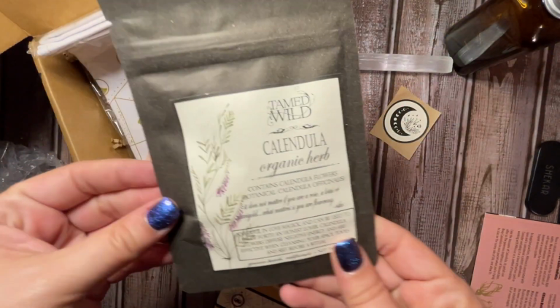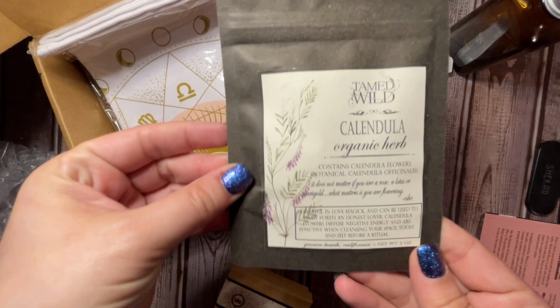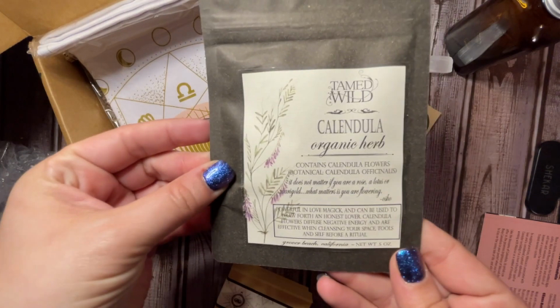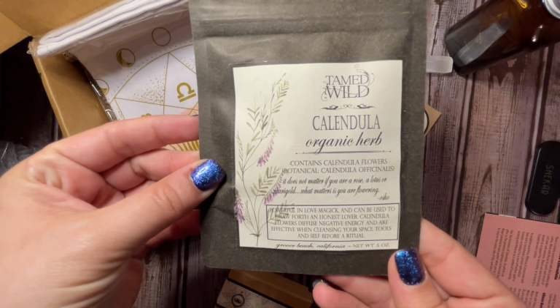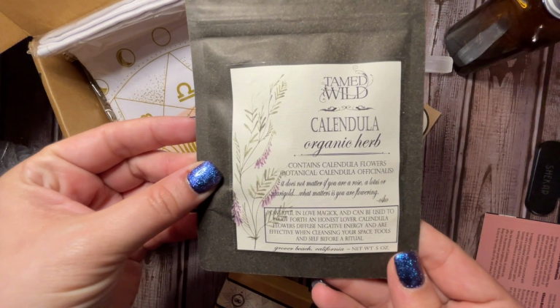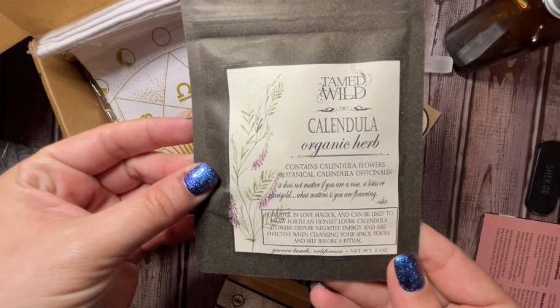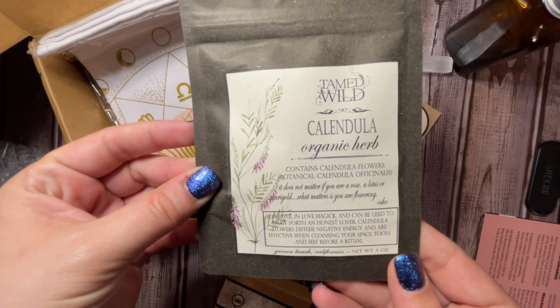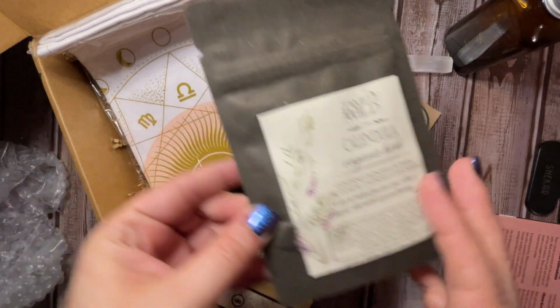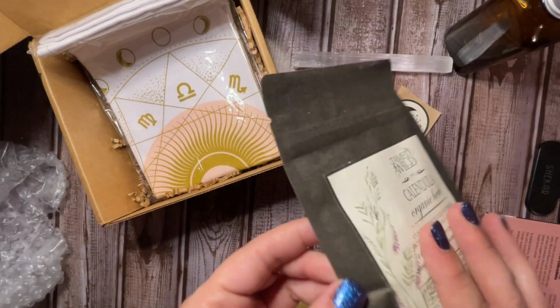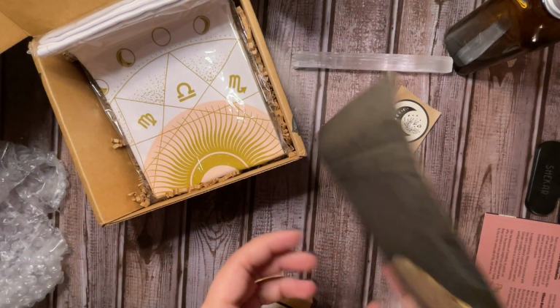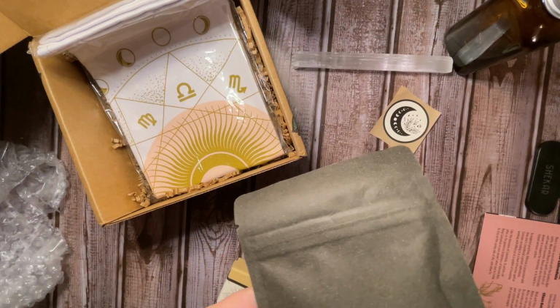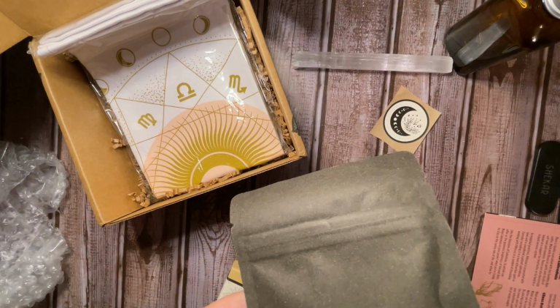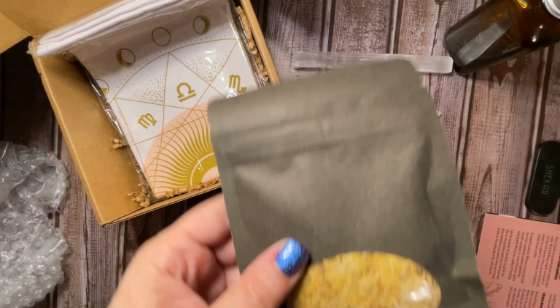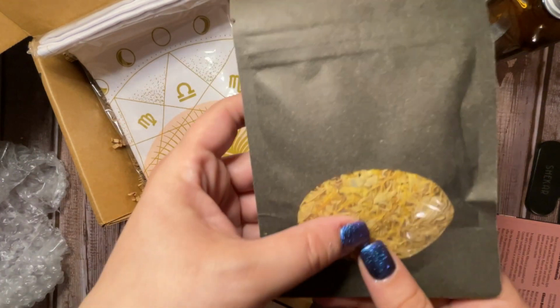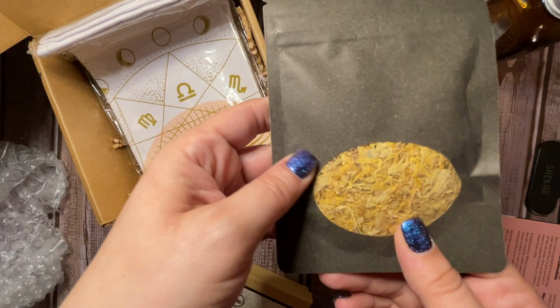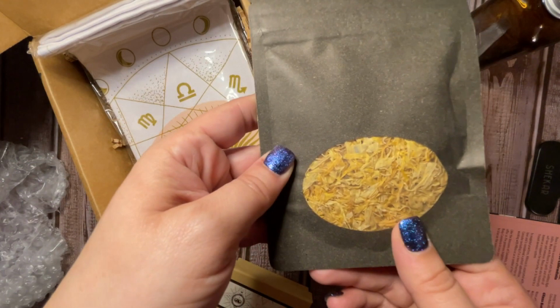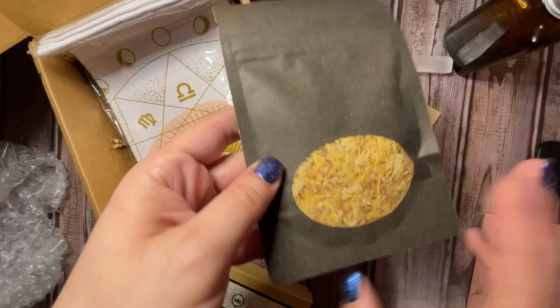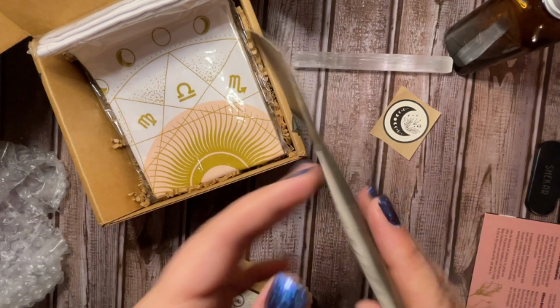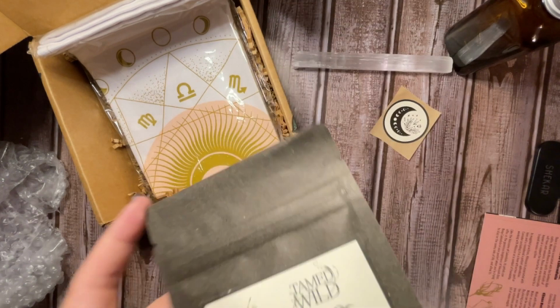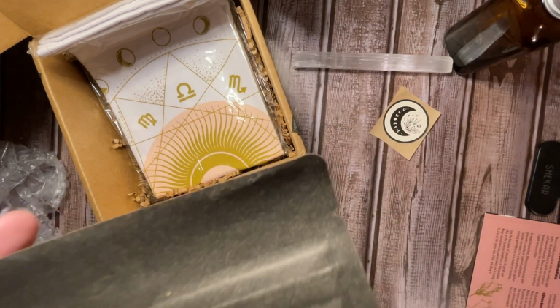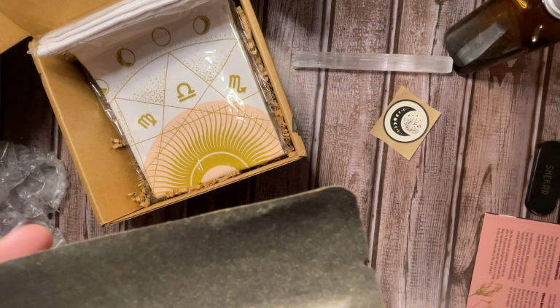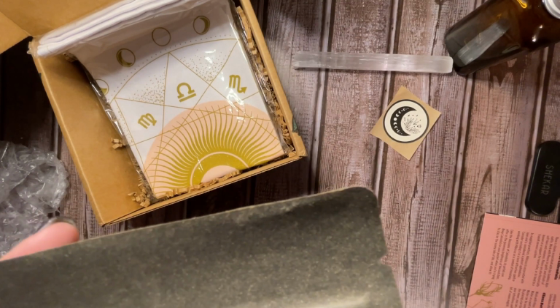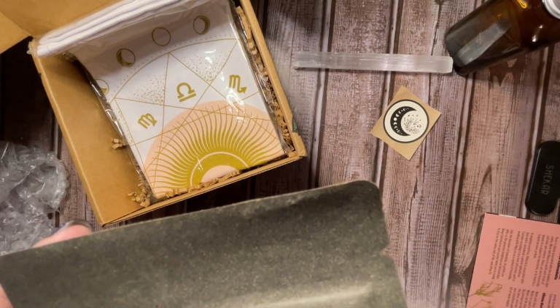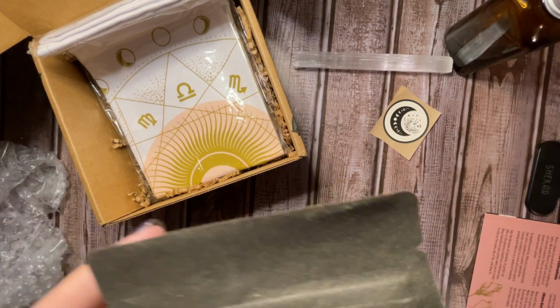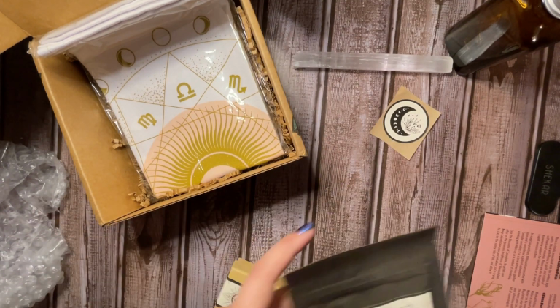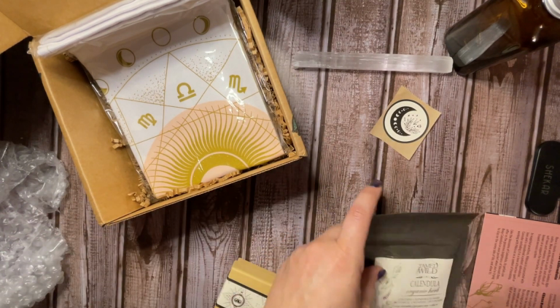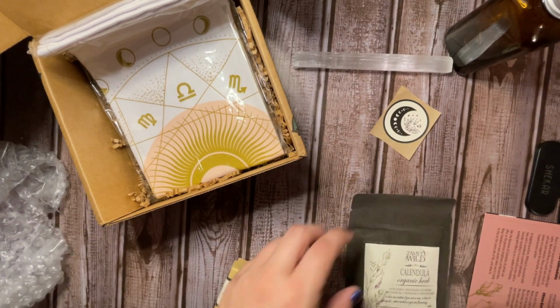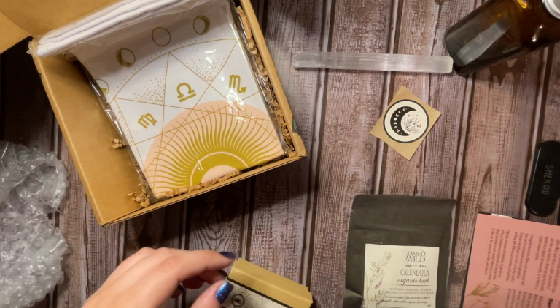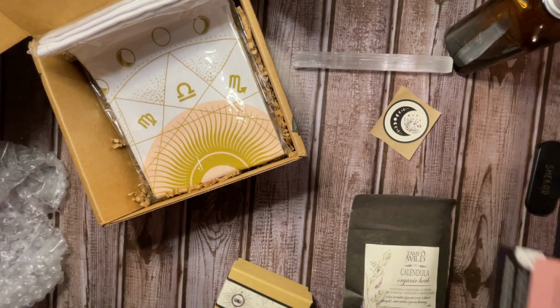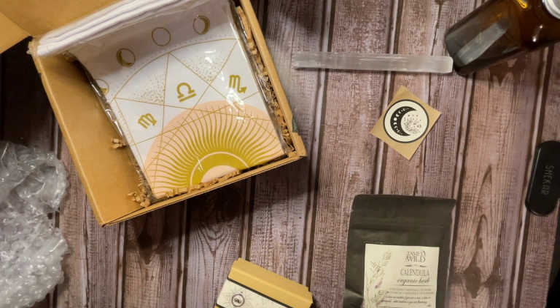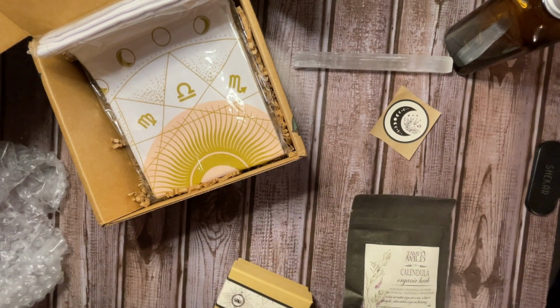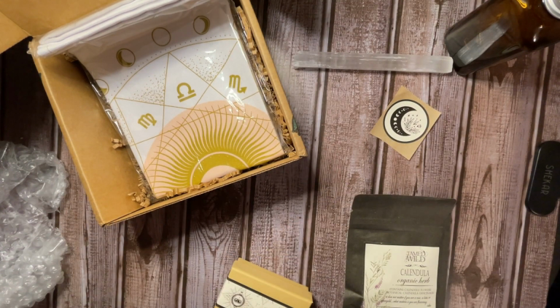And we've got our calendula. I don't think there's anything else in it — yeah, it was just calendula. So I think I only got one.